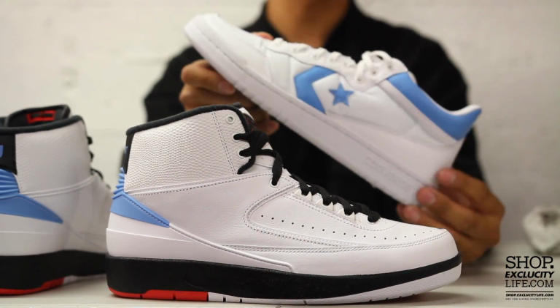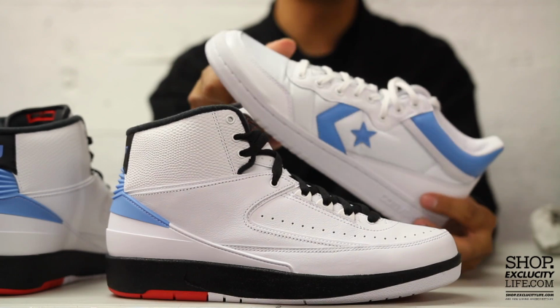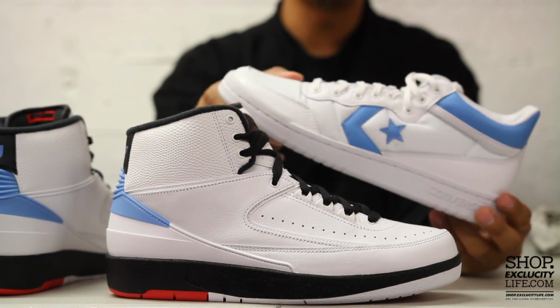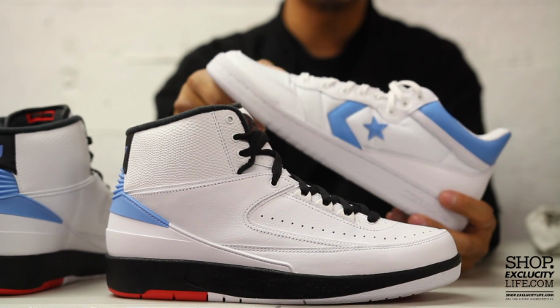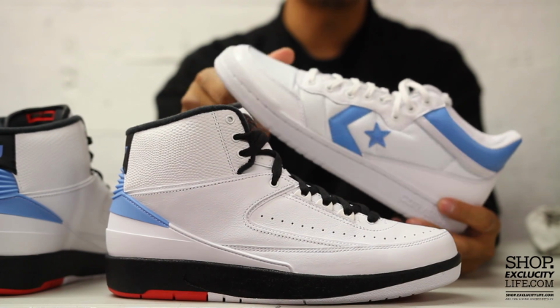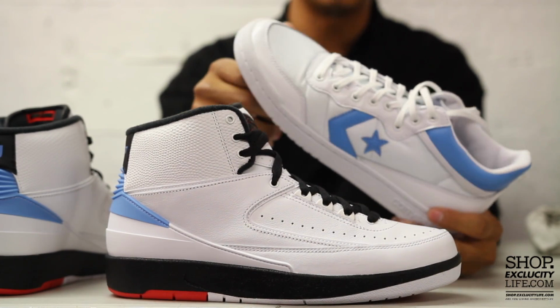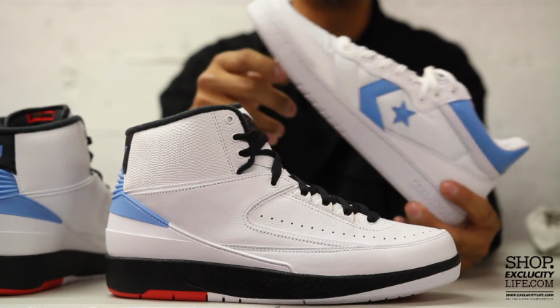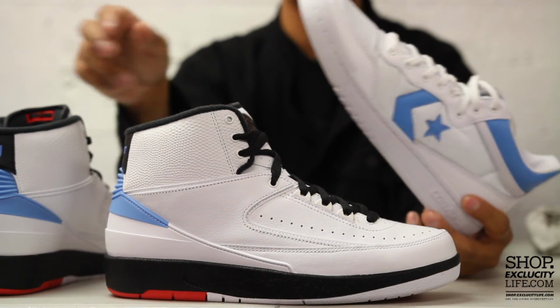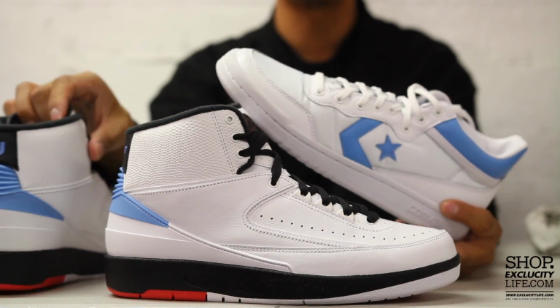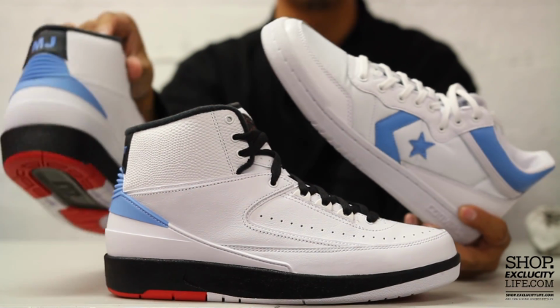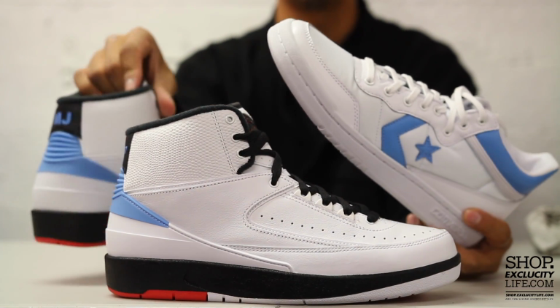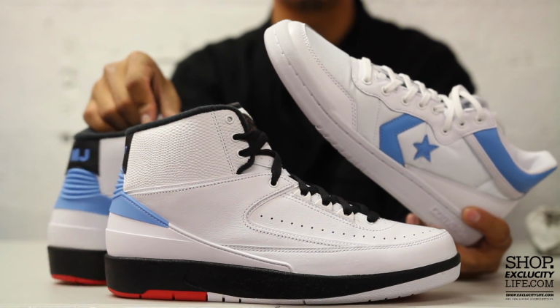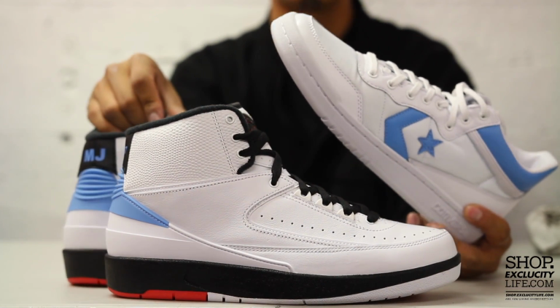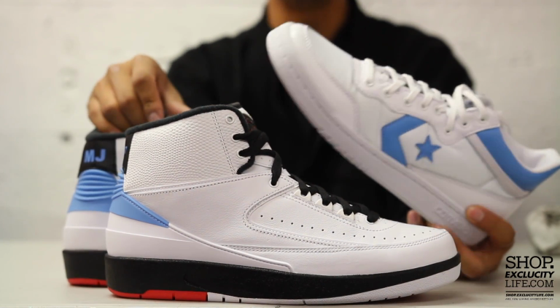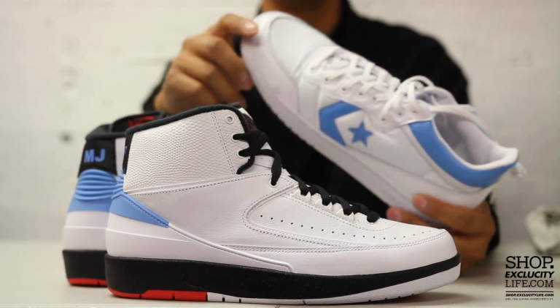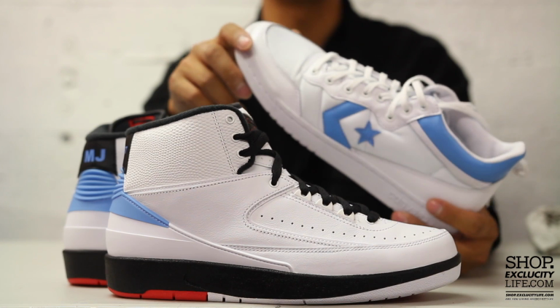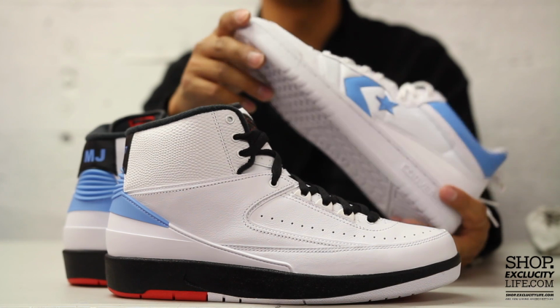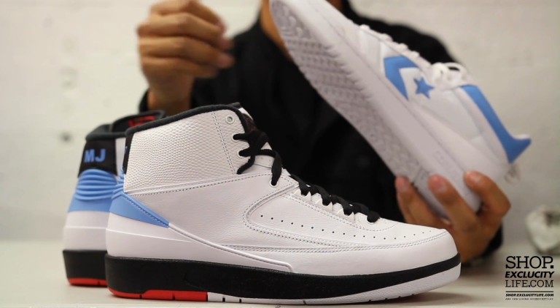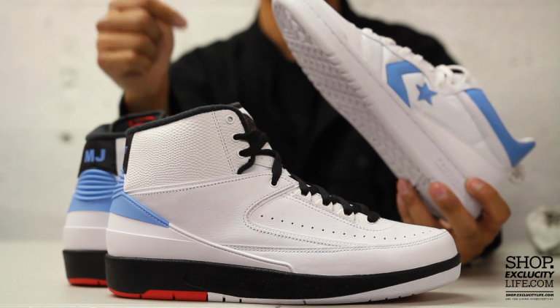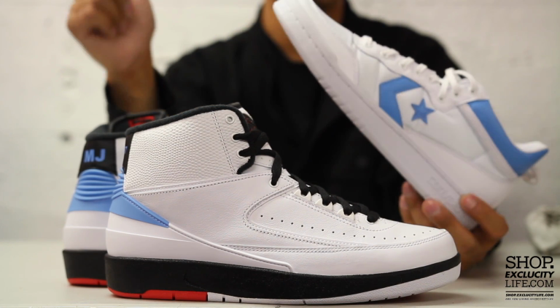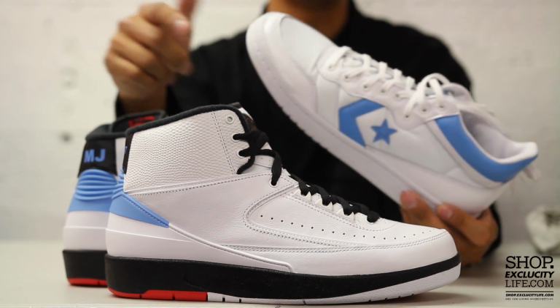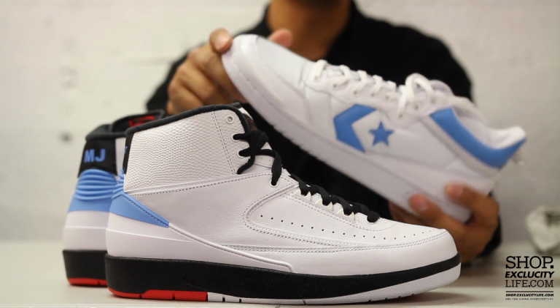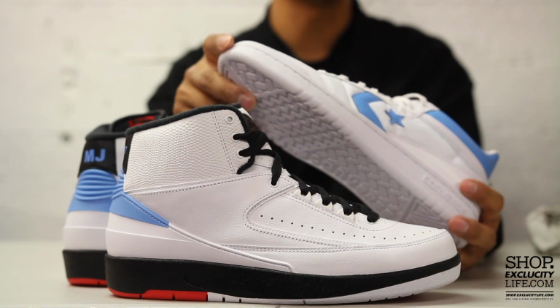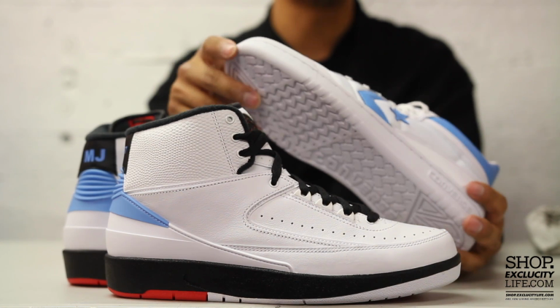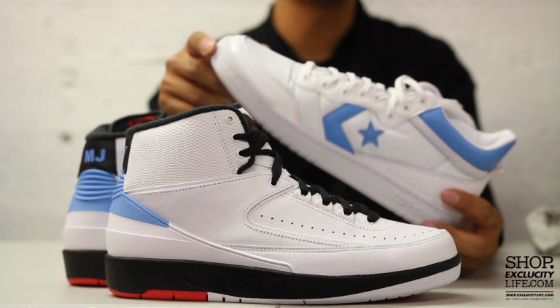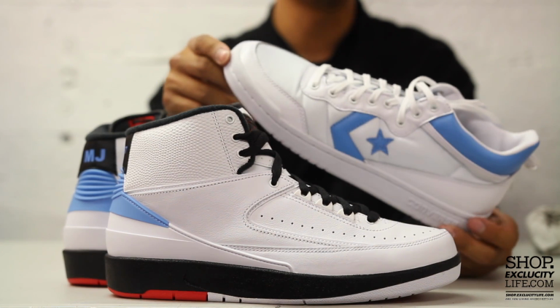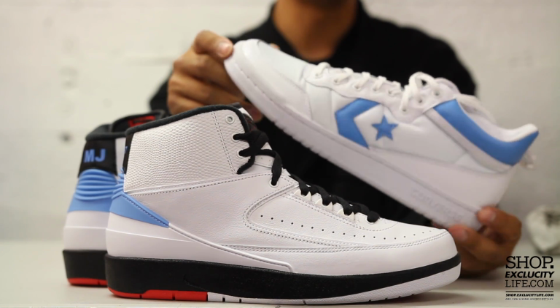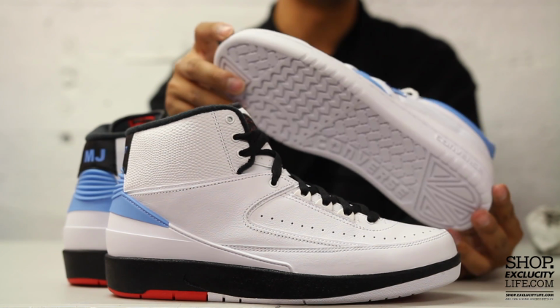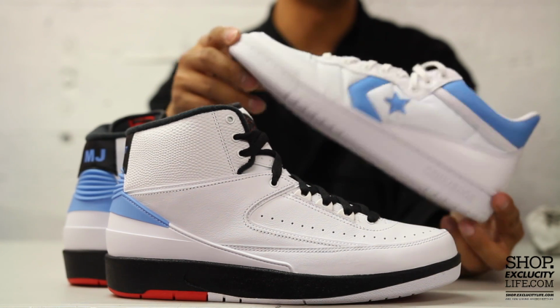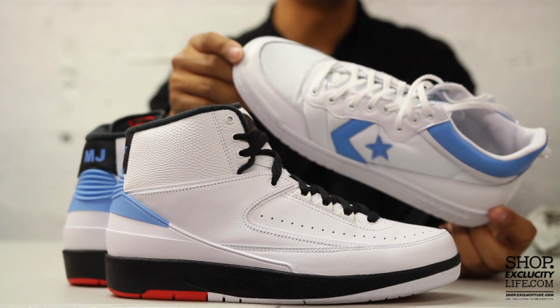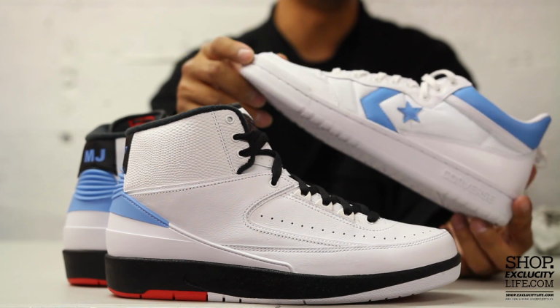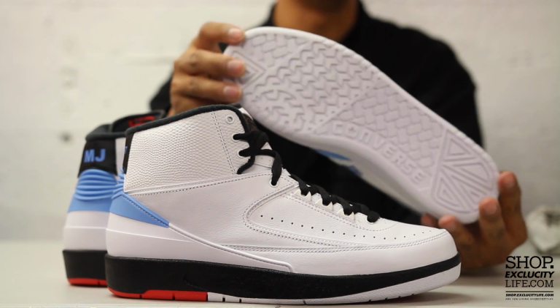For more information on how to purchase these shoes and for more information on our locations in the Montreal and Toronto area, you can visit us at shop.exclucitylife.com. If you enjoyed this video, give it a thumbs up or leave a comment below, and don't forget to subscribe to our channel to see more sneaker reviews in the near future.